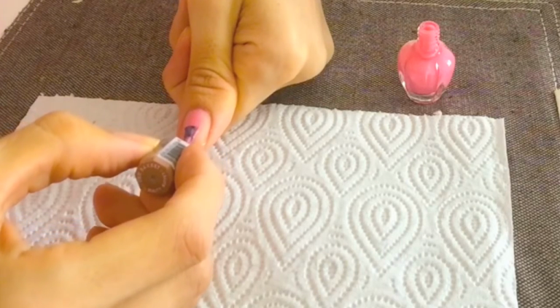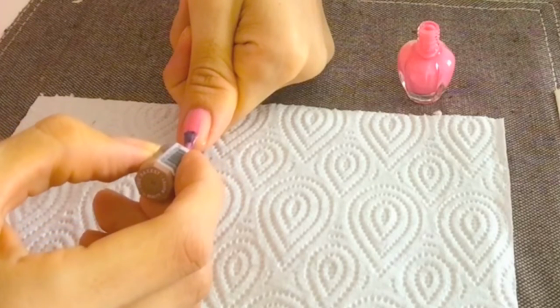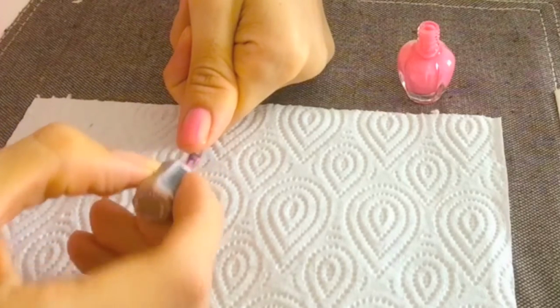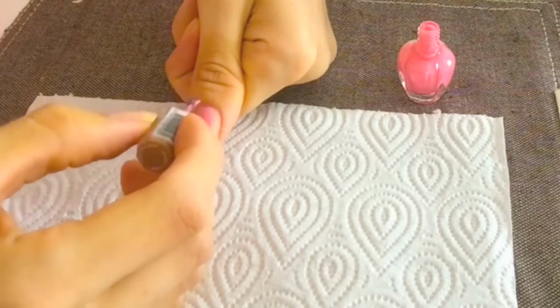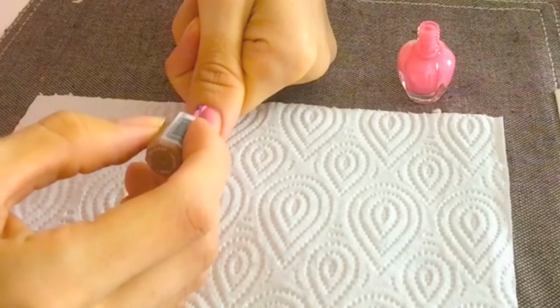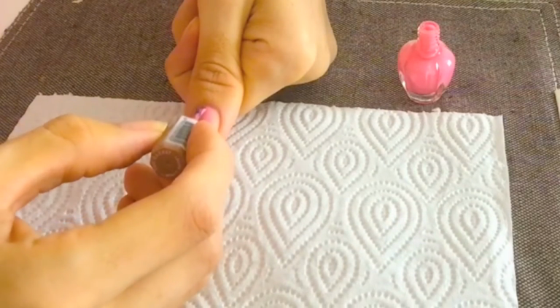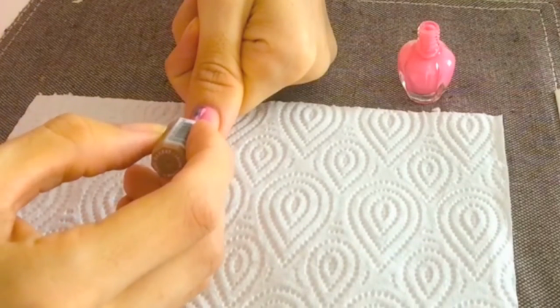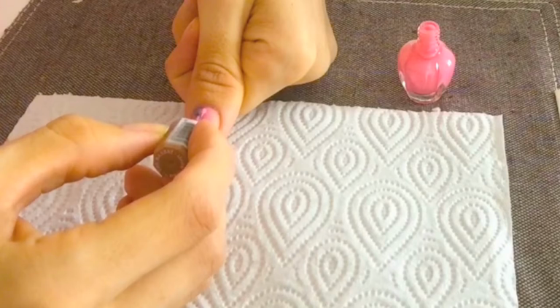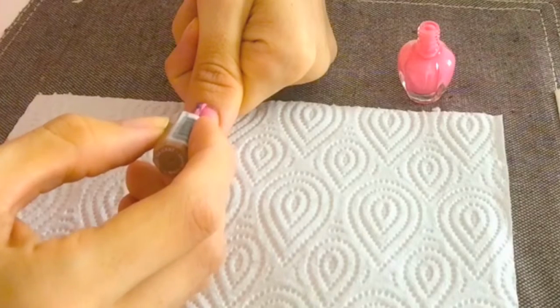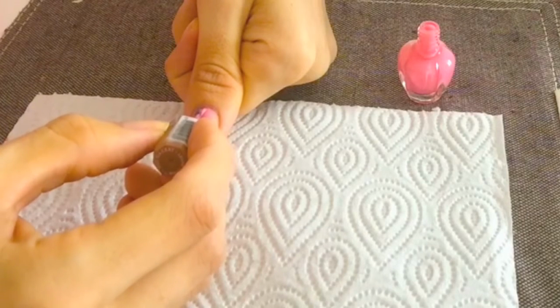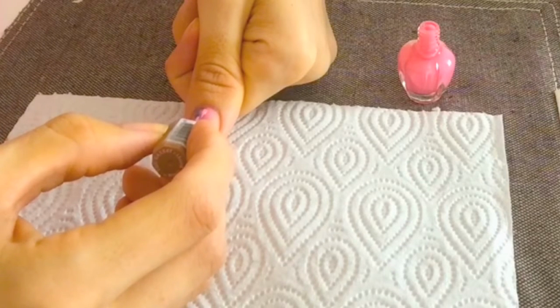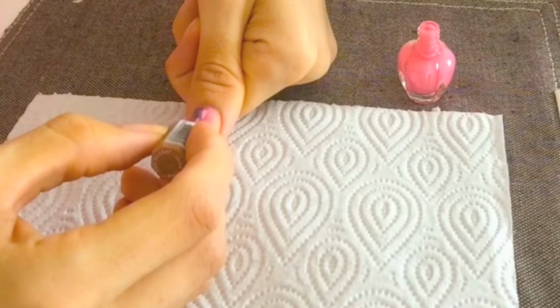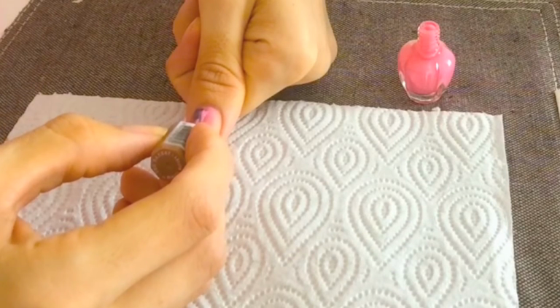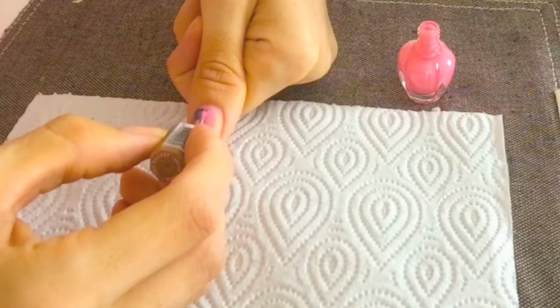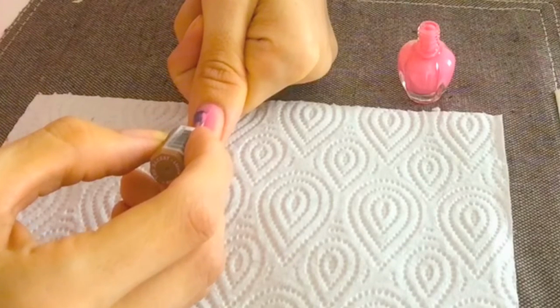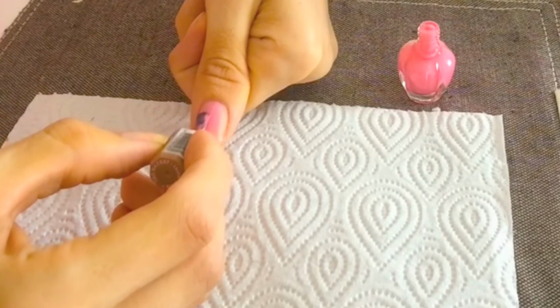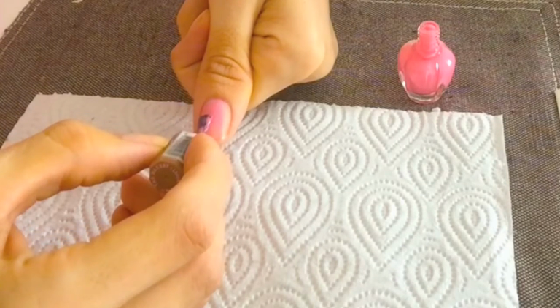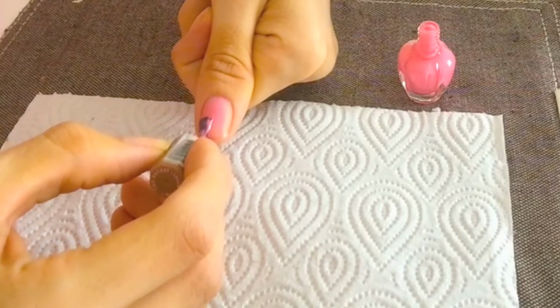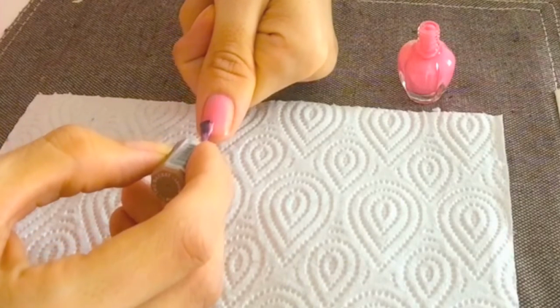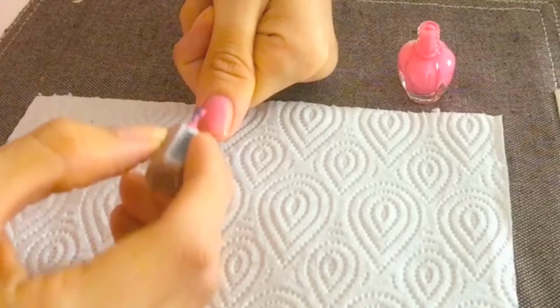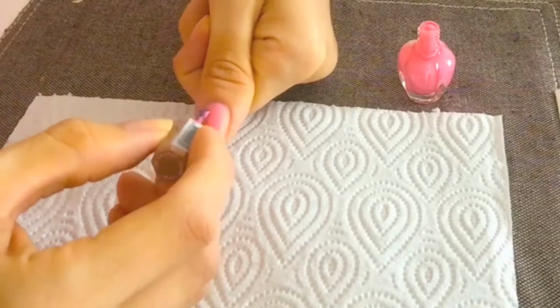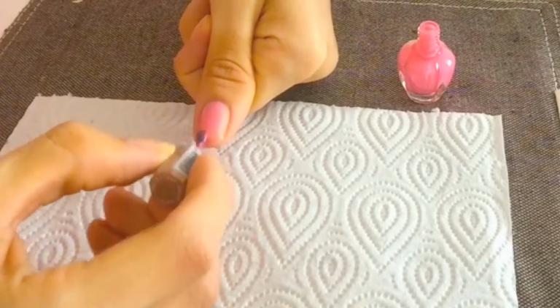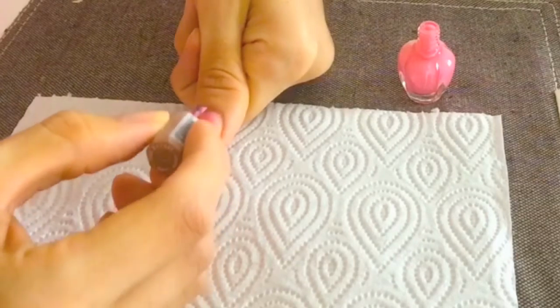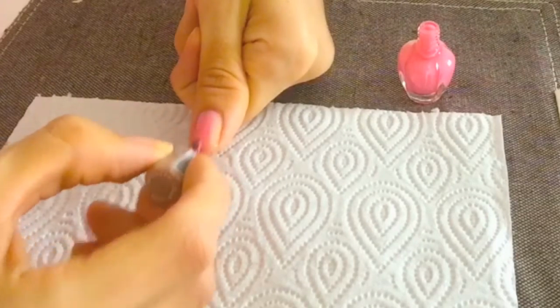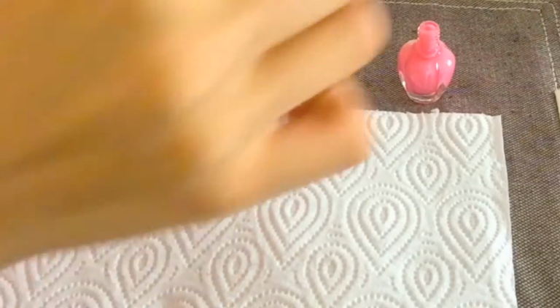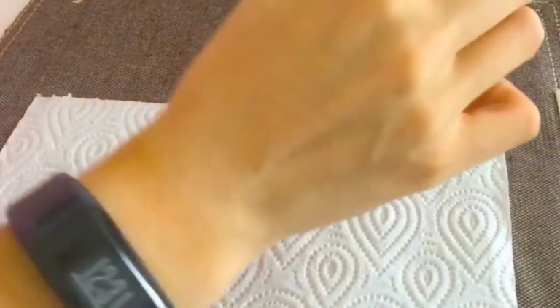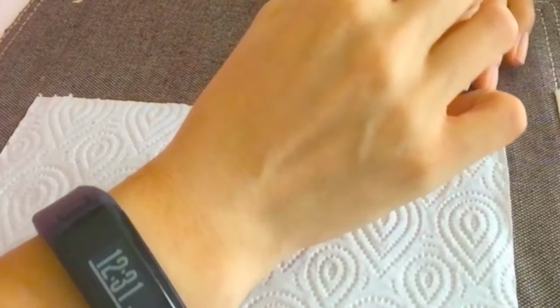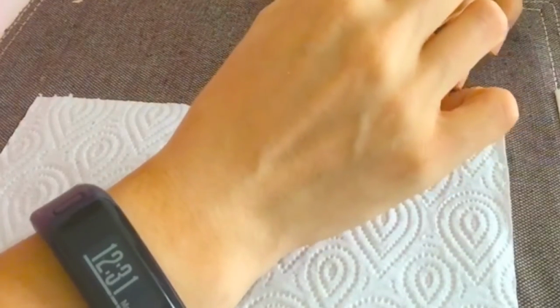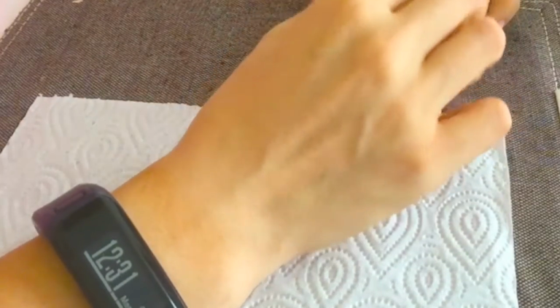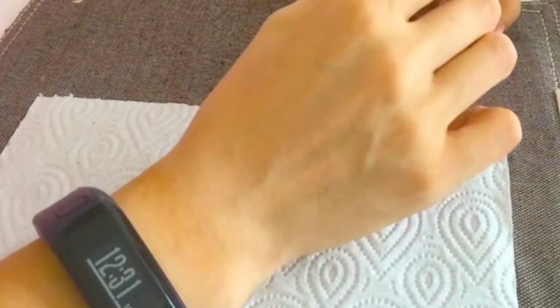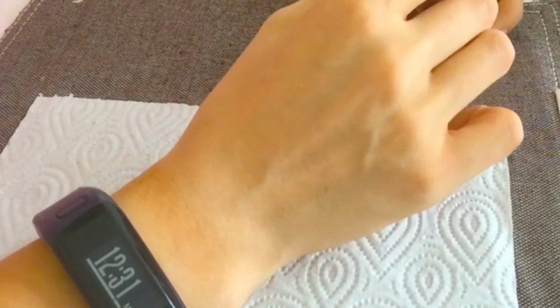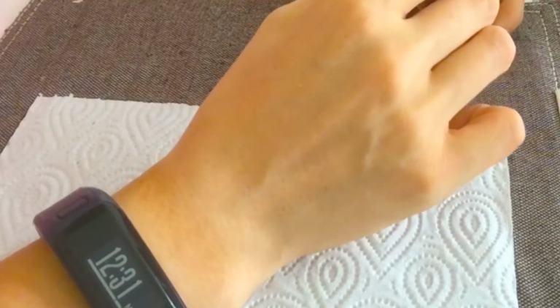You're just going to pop it up, fan it up and all the way down, then the same on the other side. The least amount of strokes that you do, the better result that you will get.